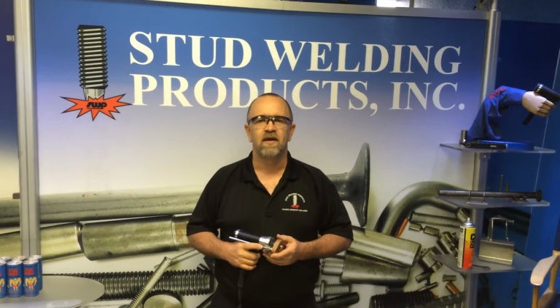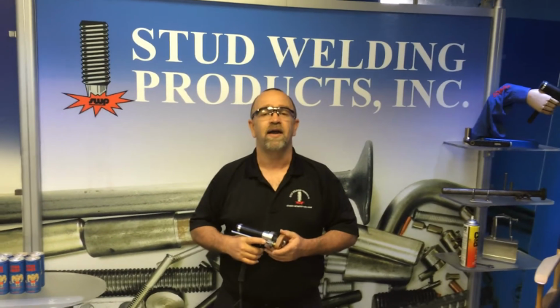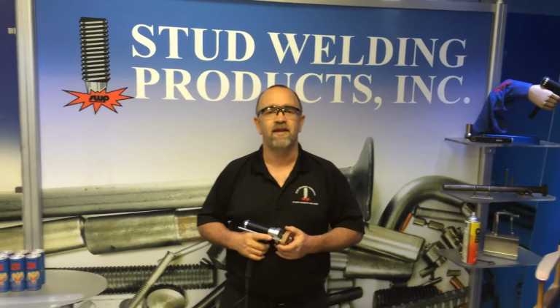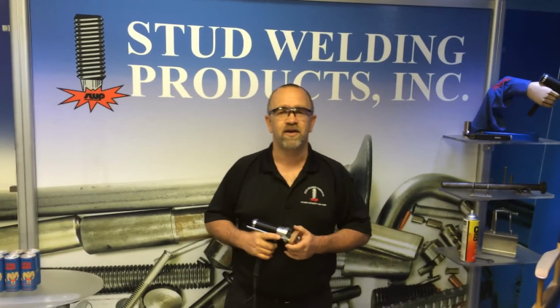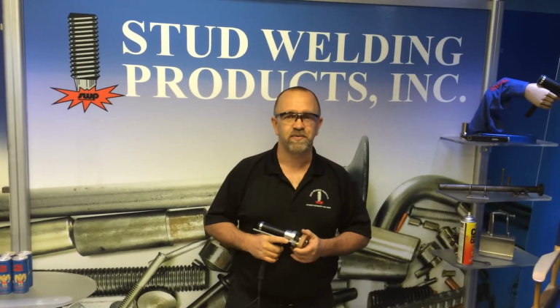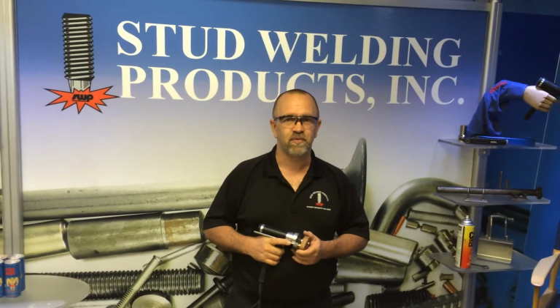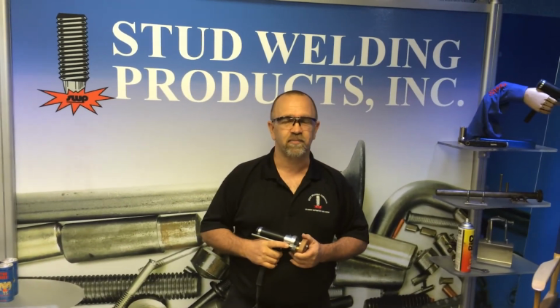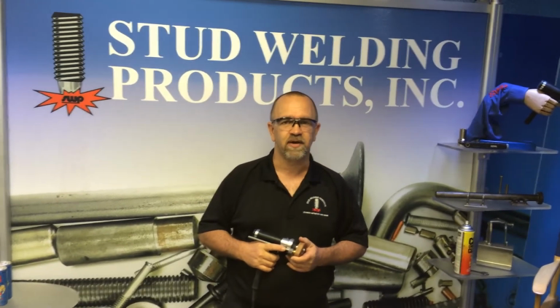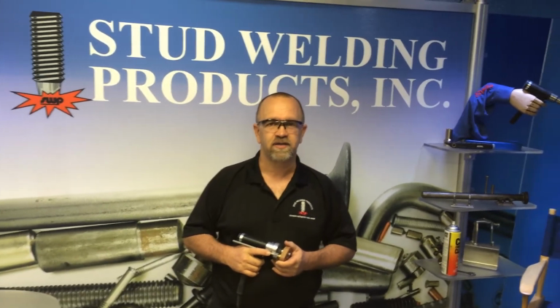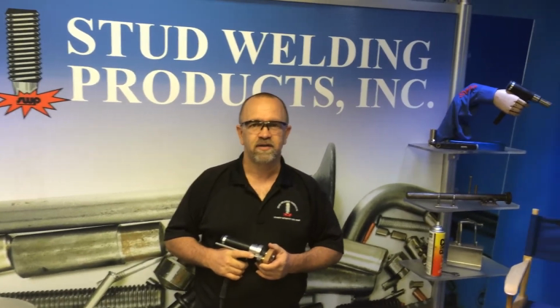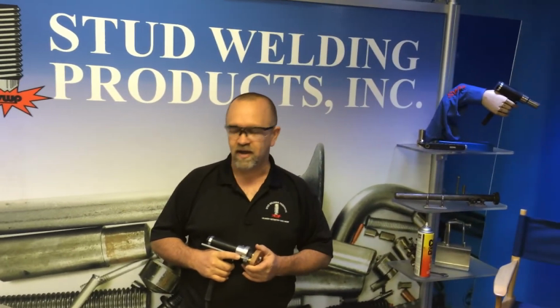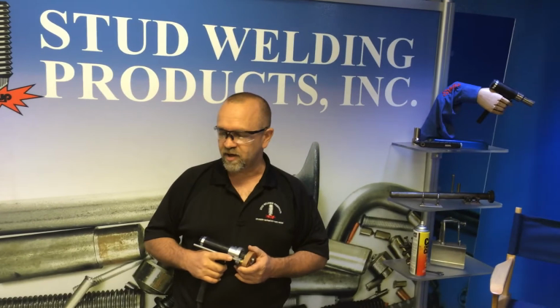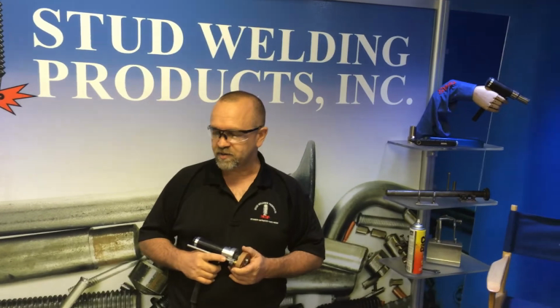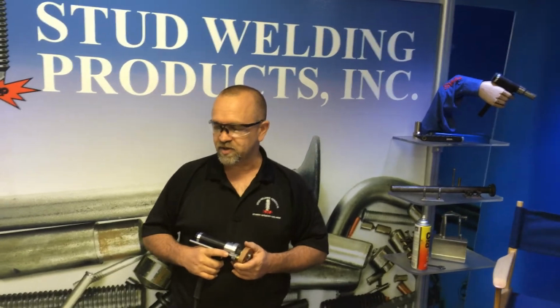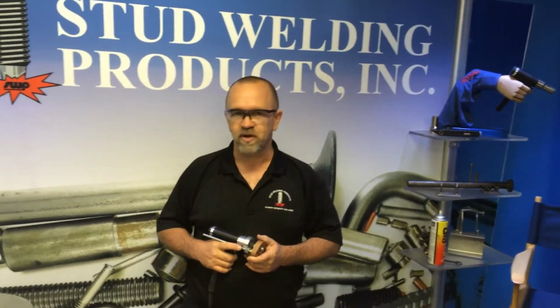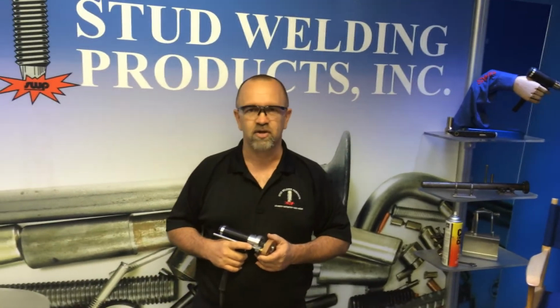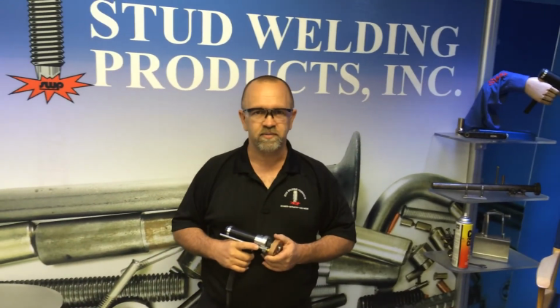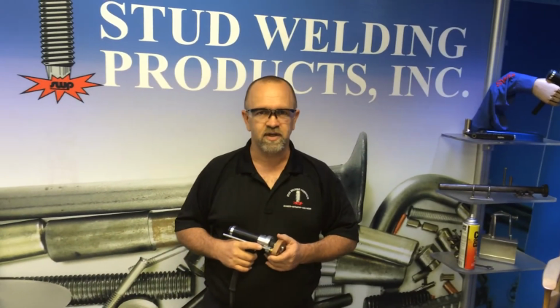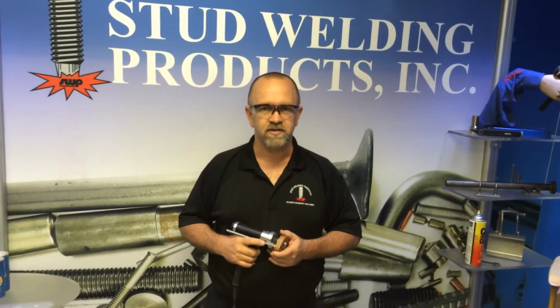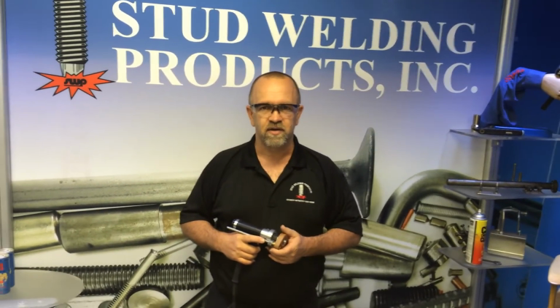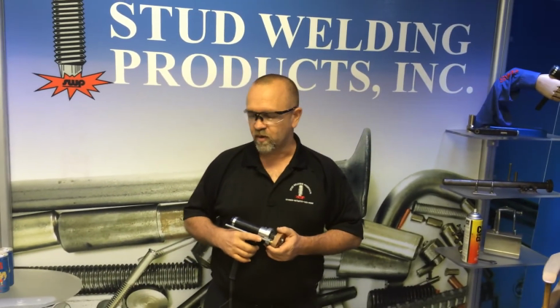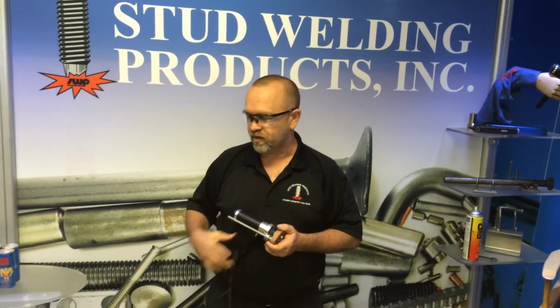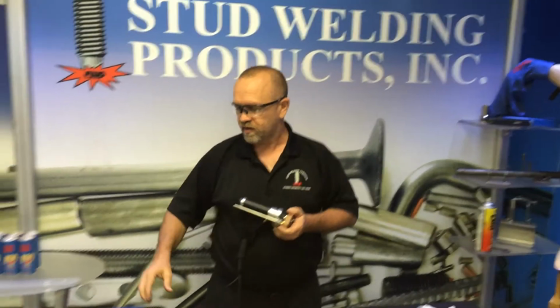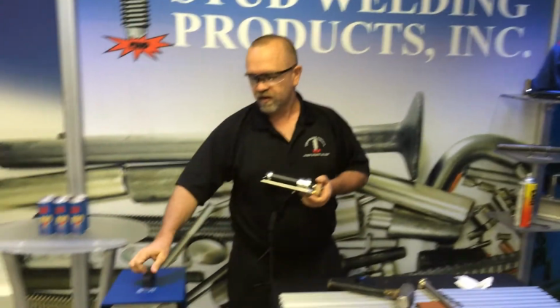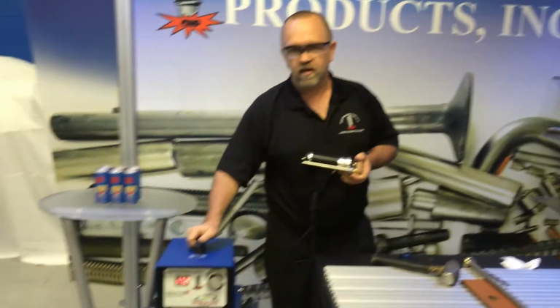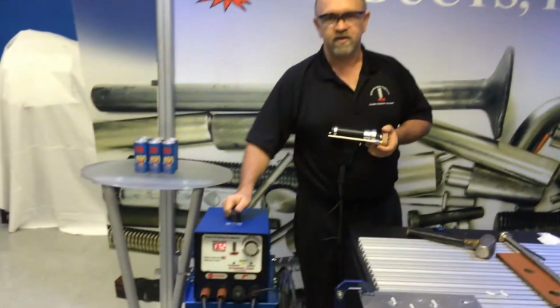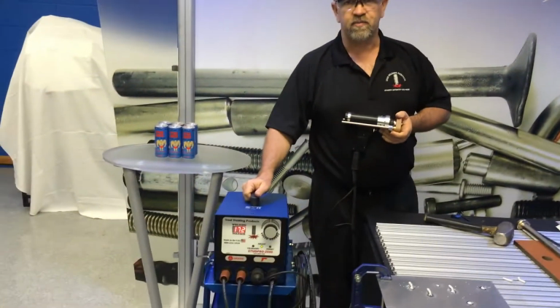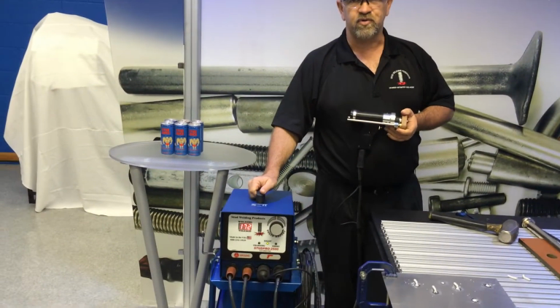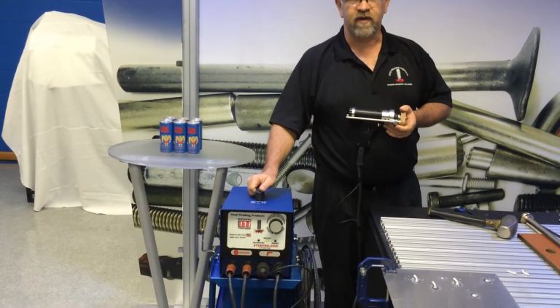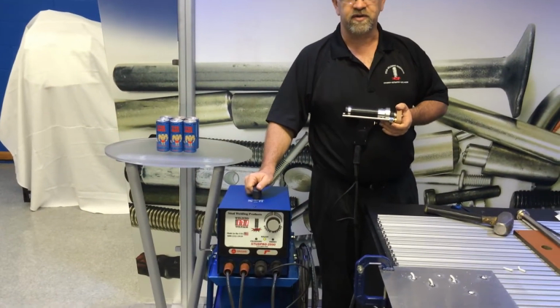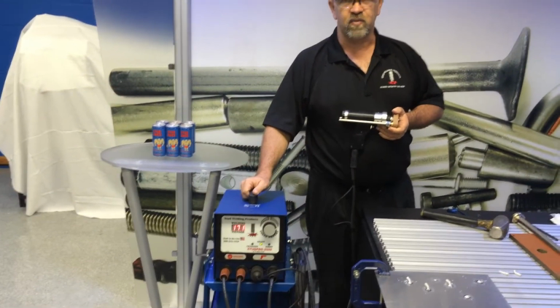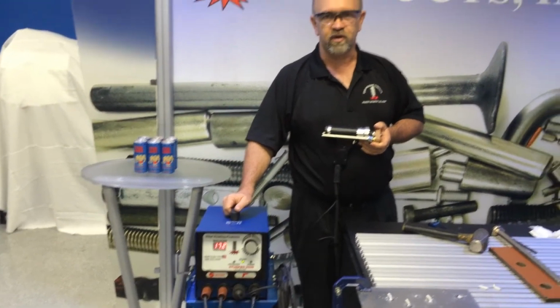Hi, Dave Koch here with Stud Welding Products. Today I'm going to demonstrate shooting aluminum studs with our Stud Pro 2500 Stud Welder.